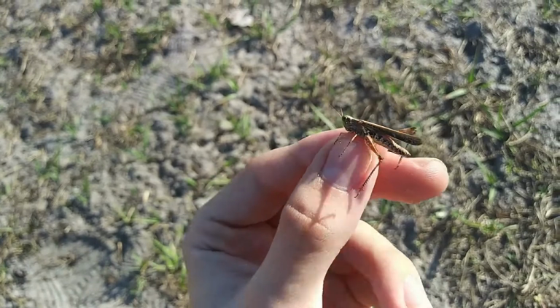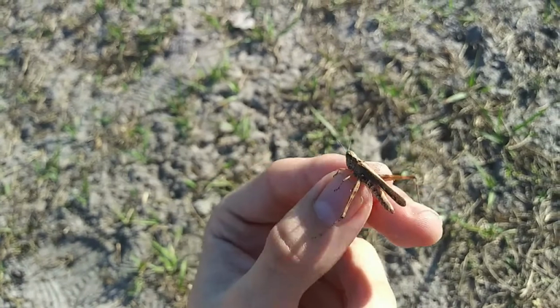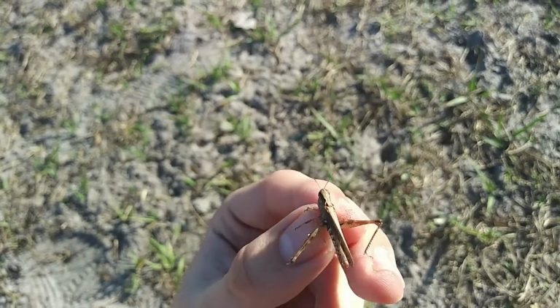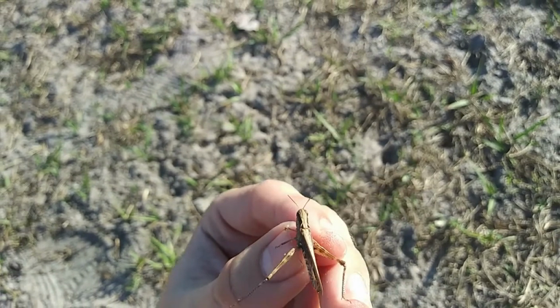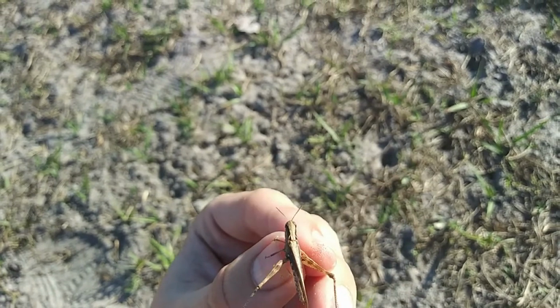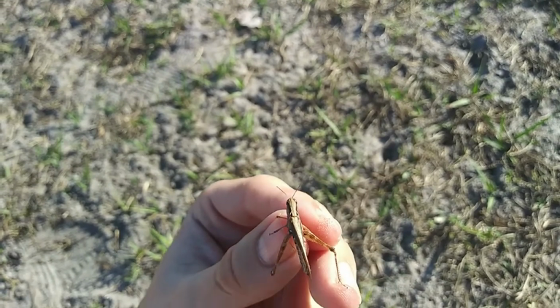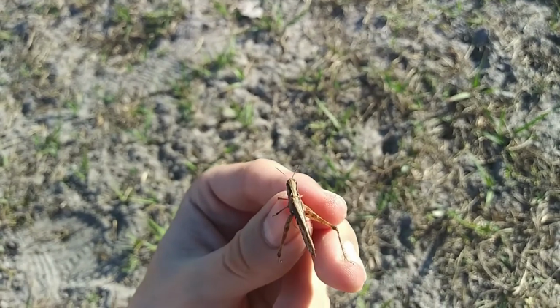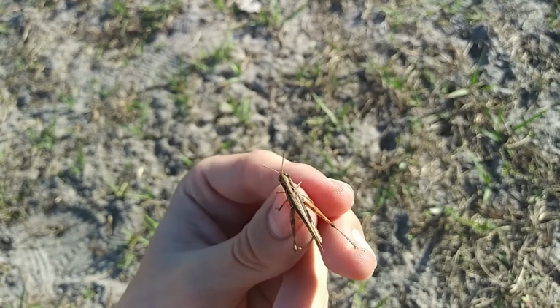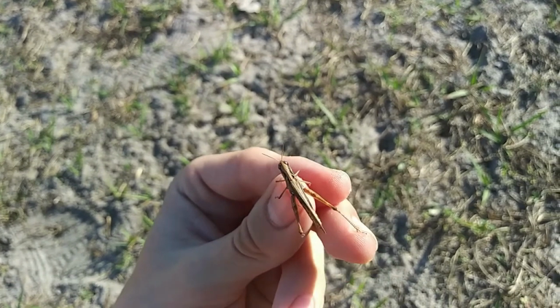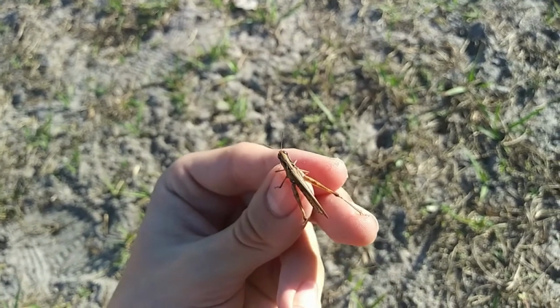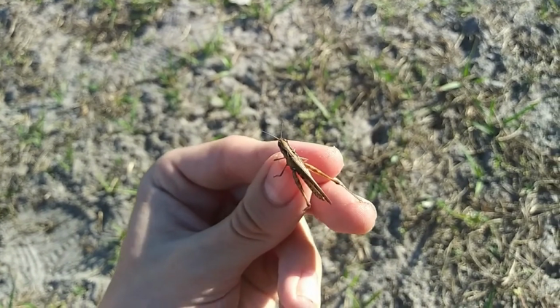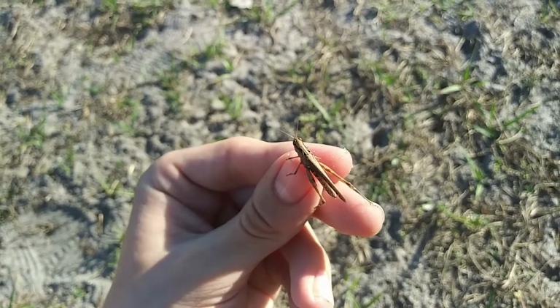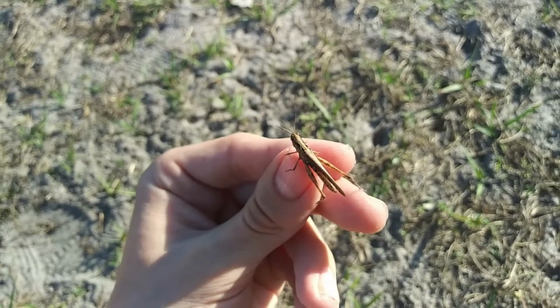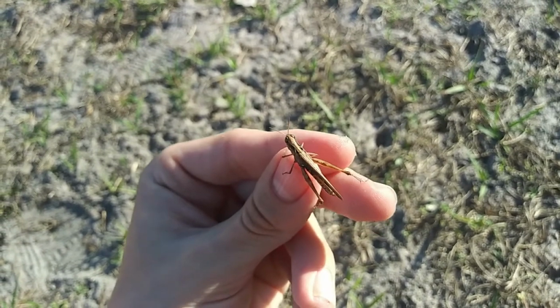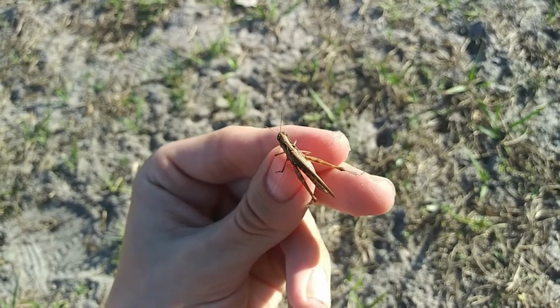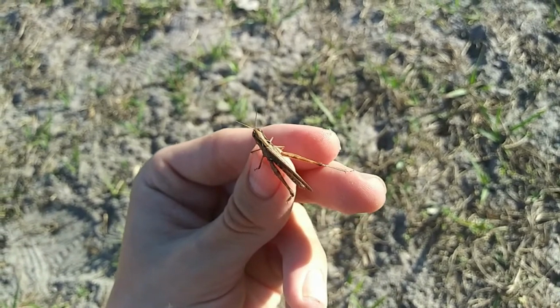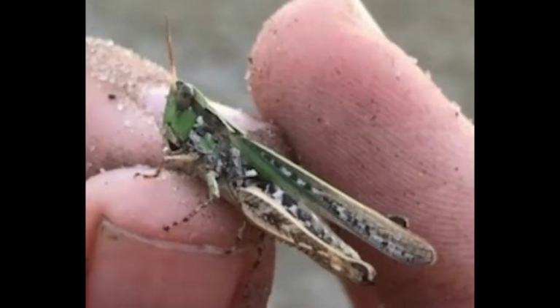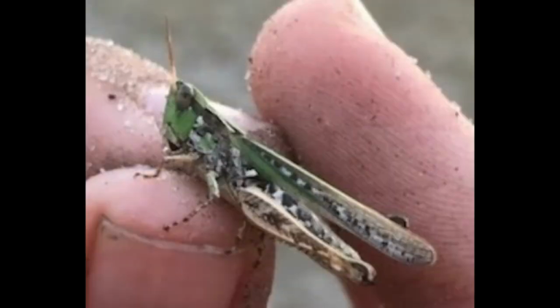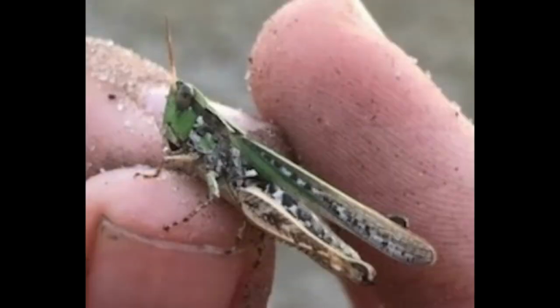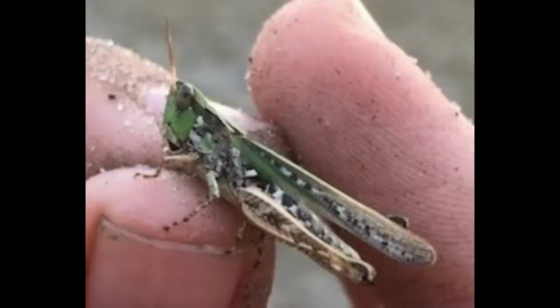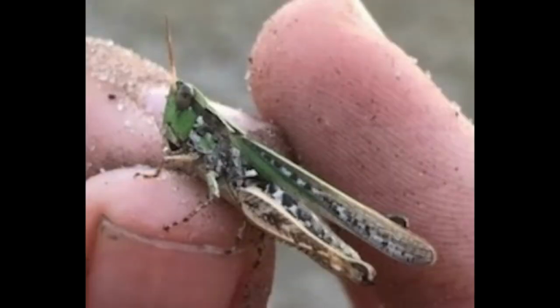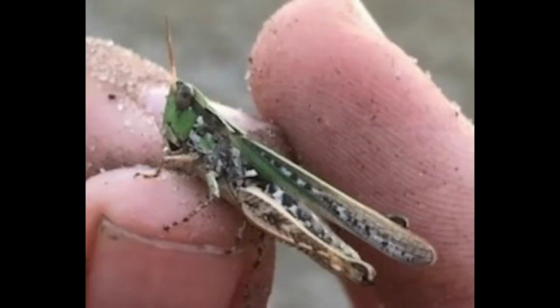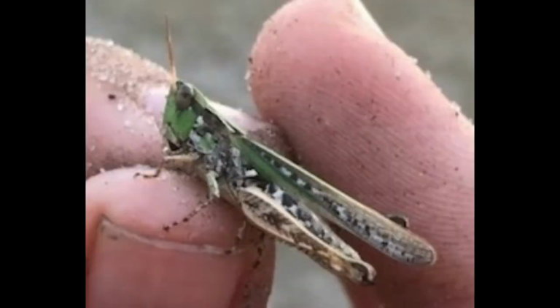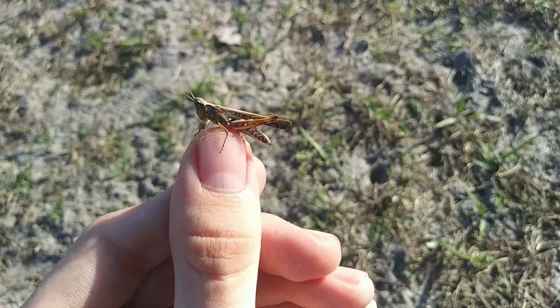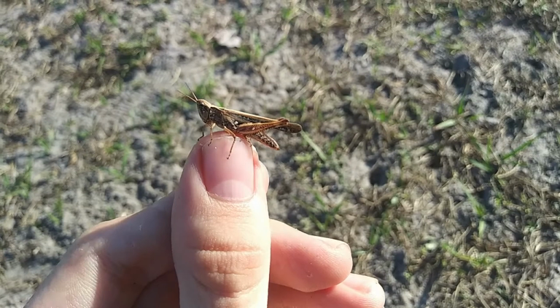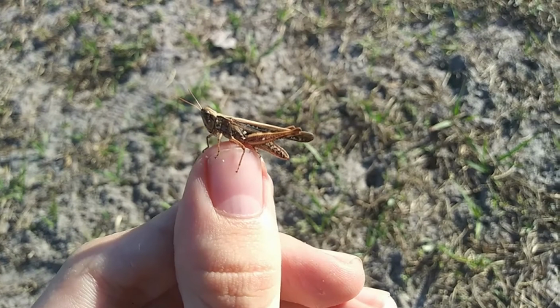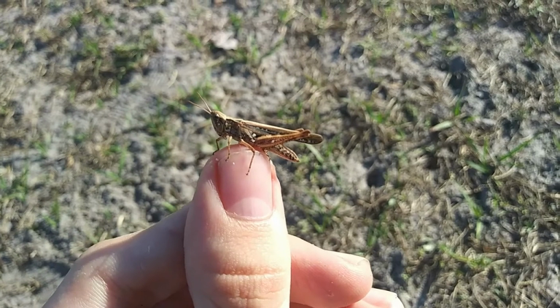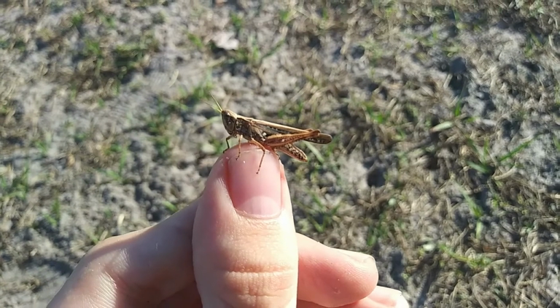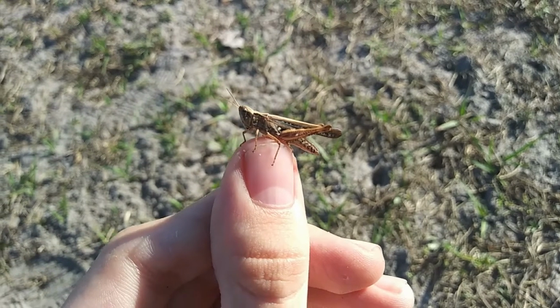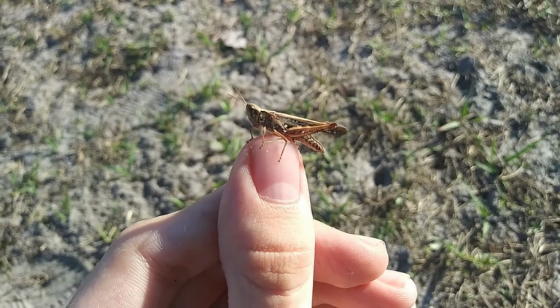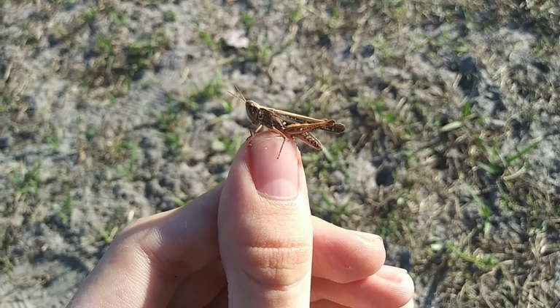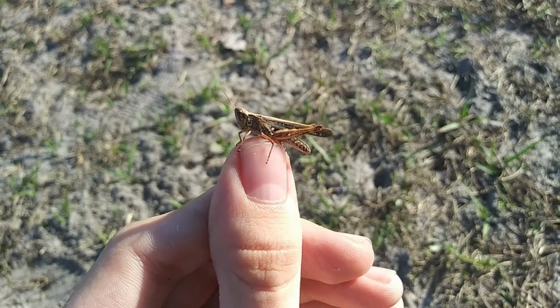This is actually a brown morph right here, but we also get green morphs — I'll put a picture of what one of those looks like. This individual is an adult, and I don't believe they get much bigger than this.